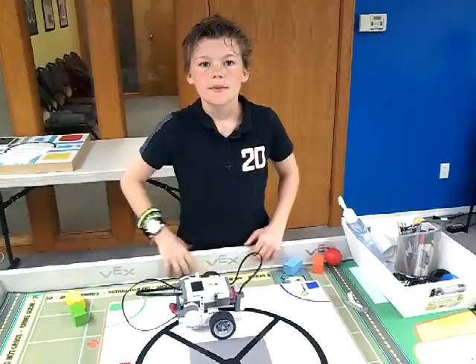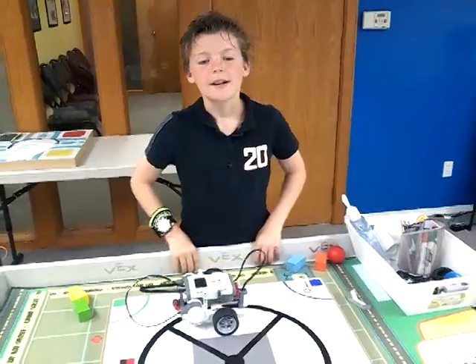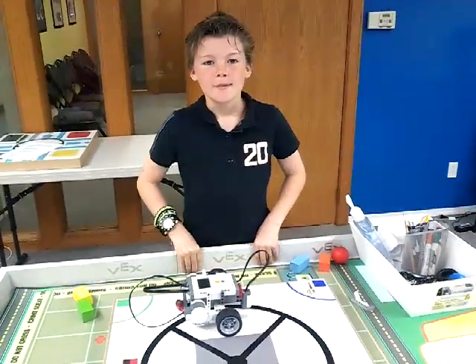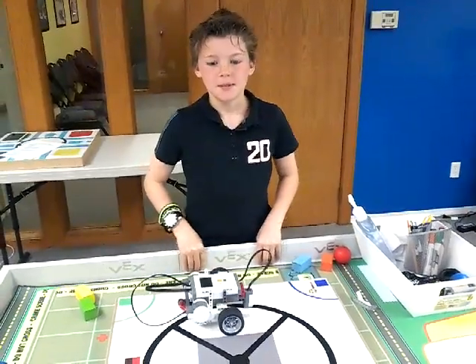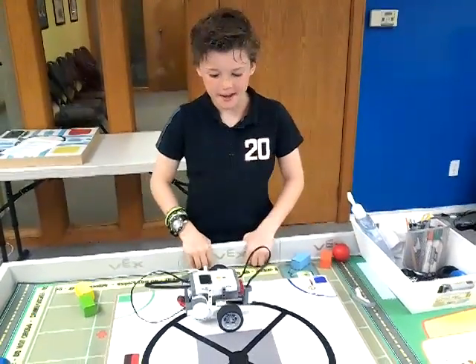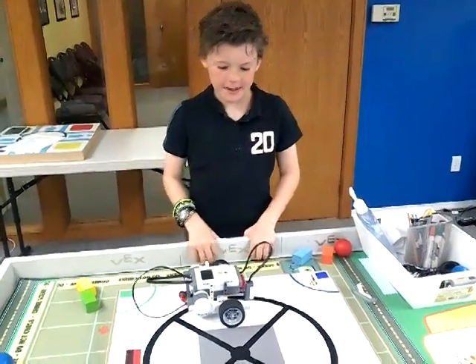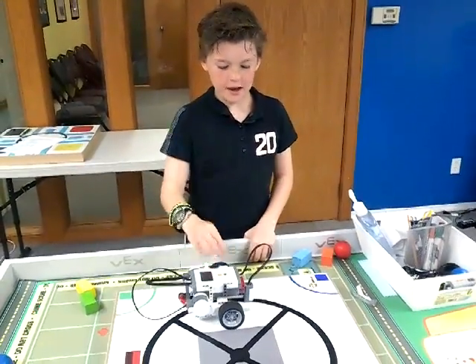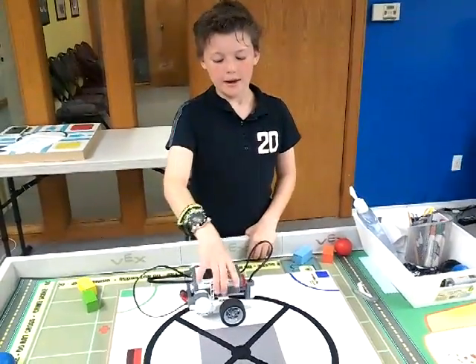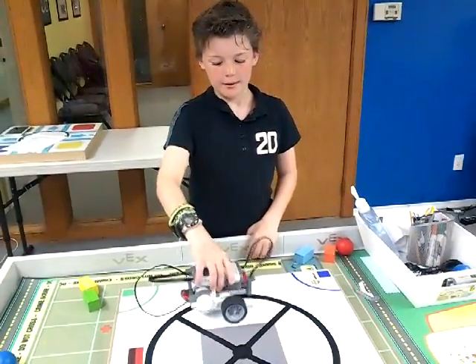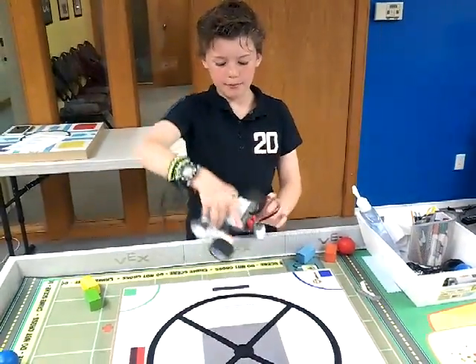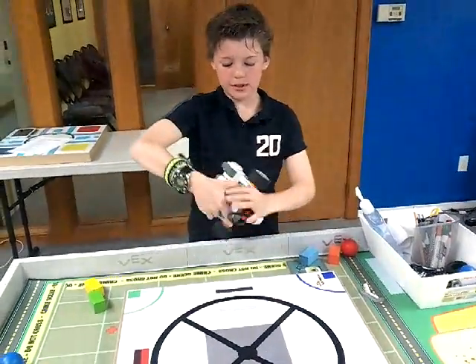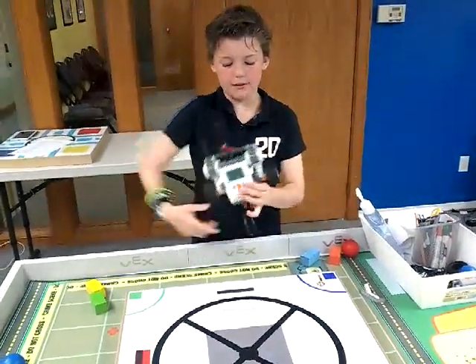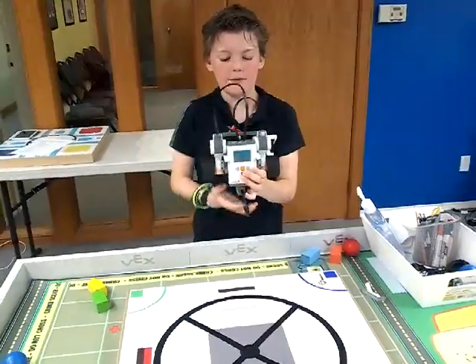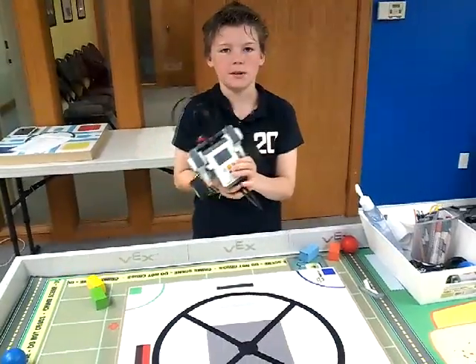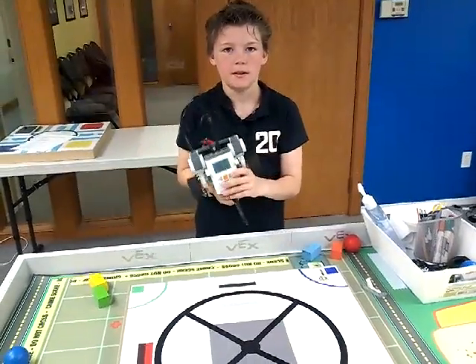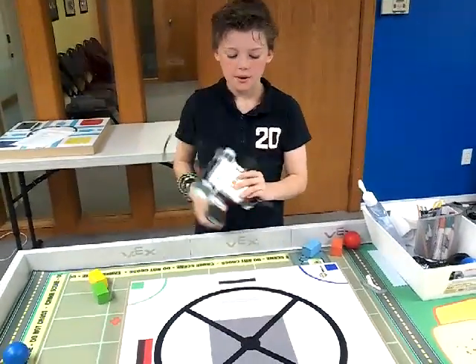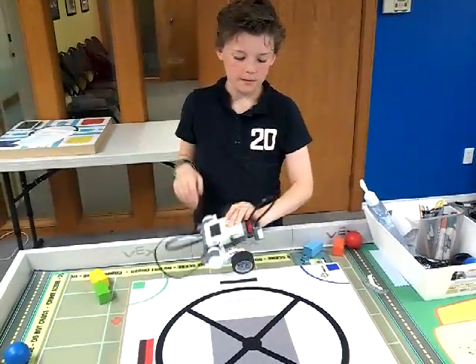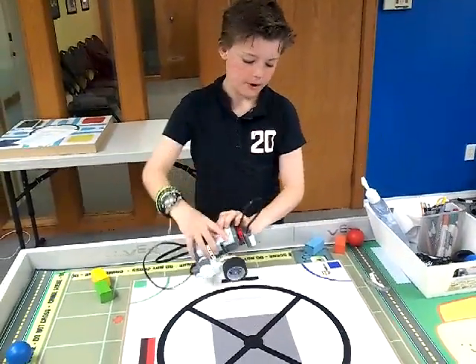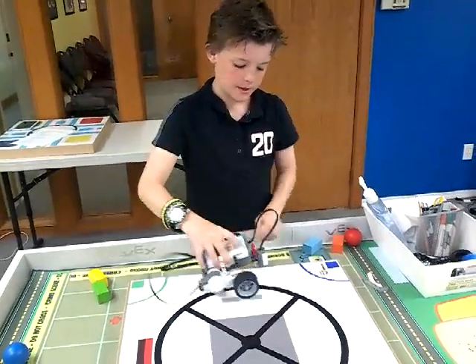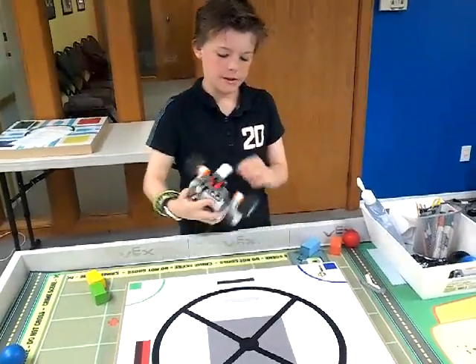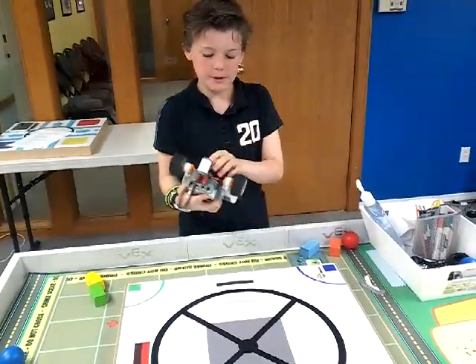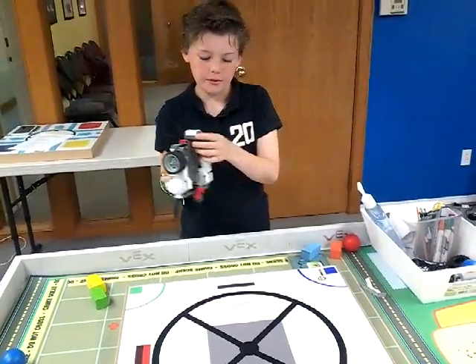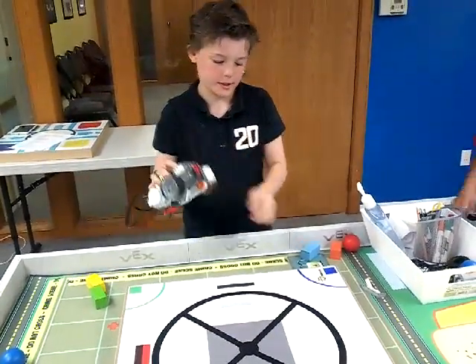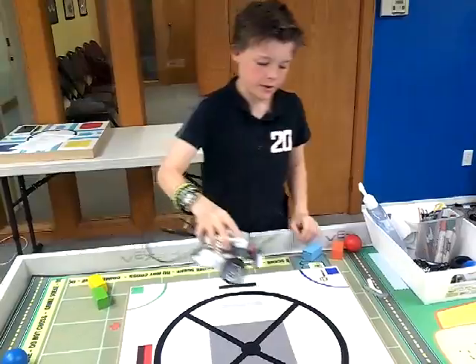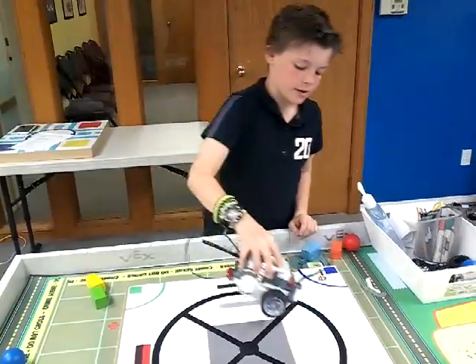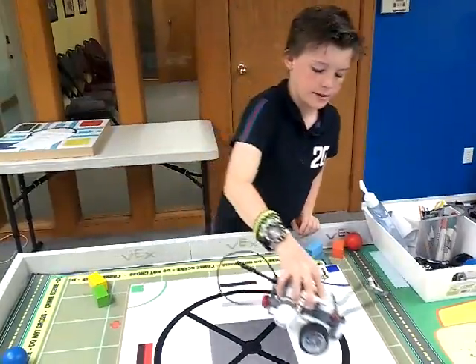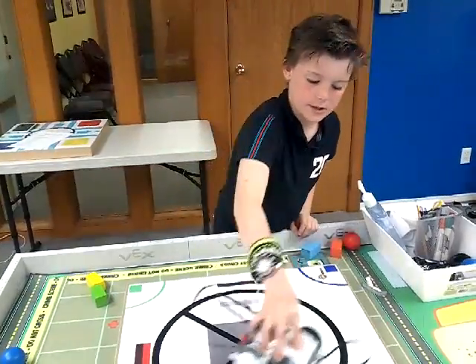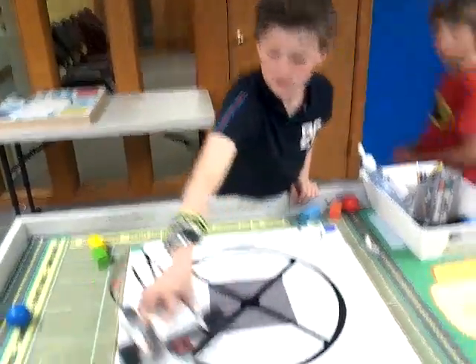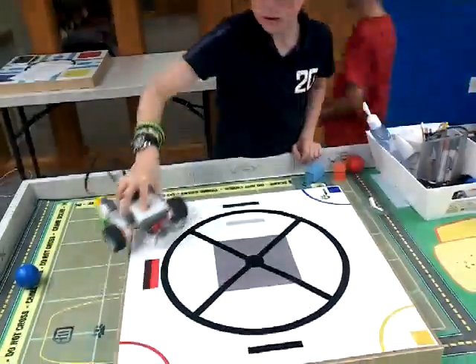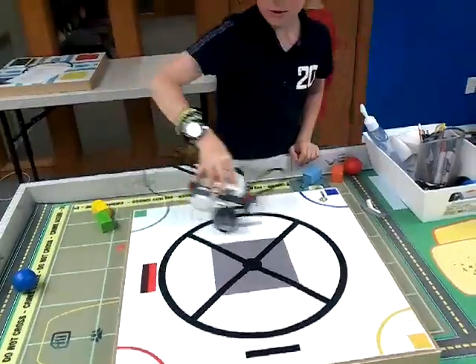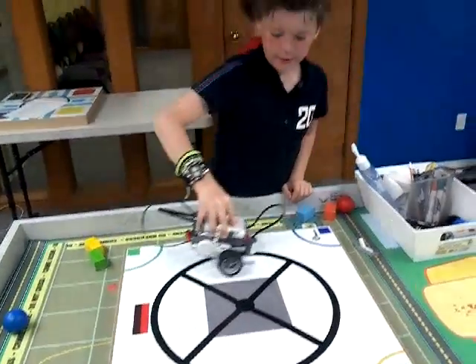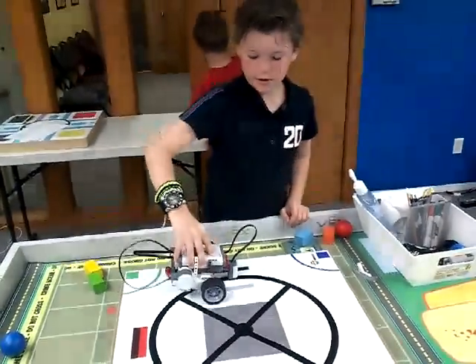Hi, my name is Nick, and today I built the Line Follower. What the Line Follower does is basically the light sensor senses this, and it just goes around in a circle.